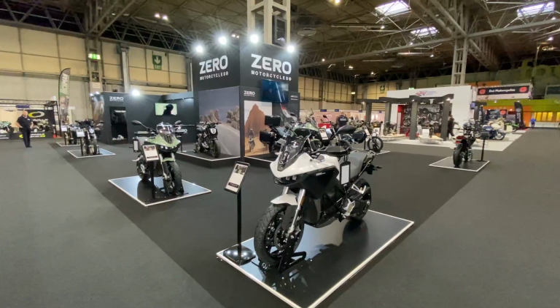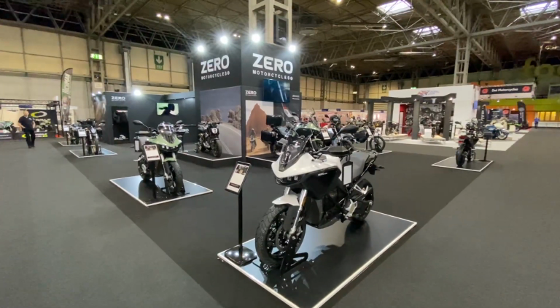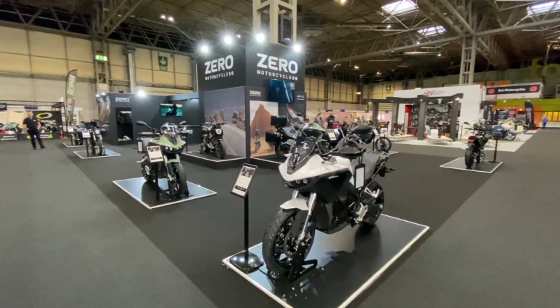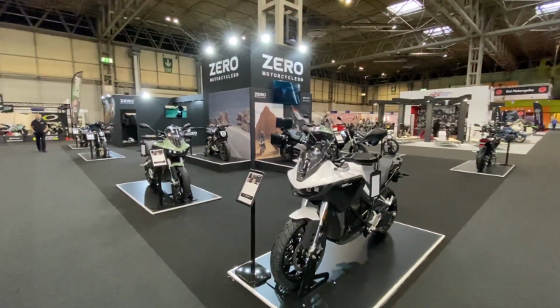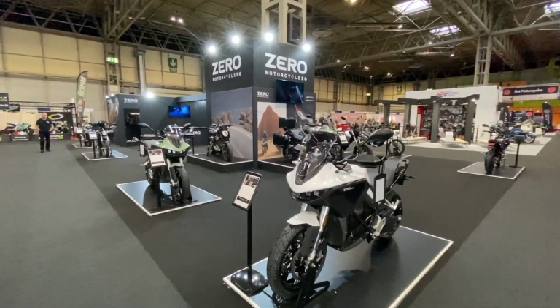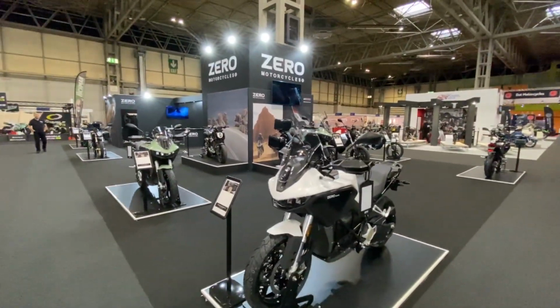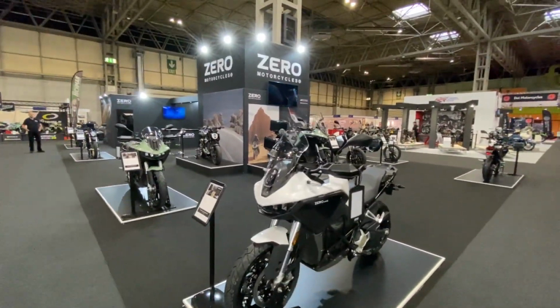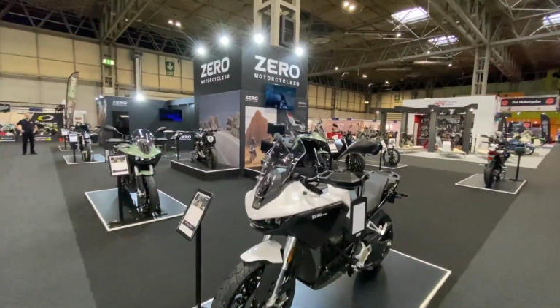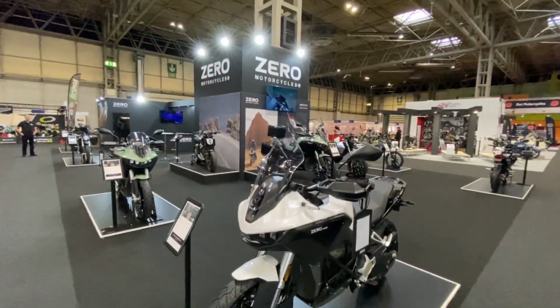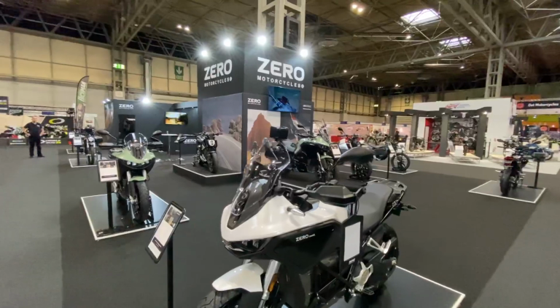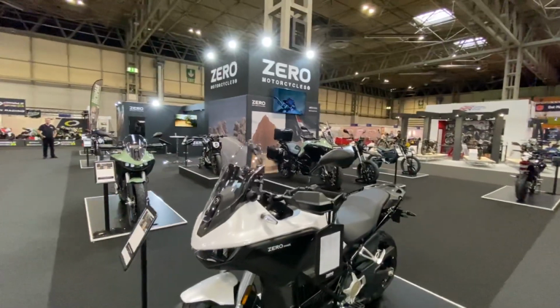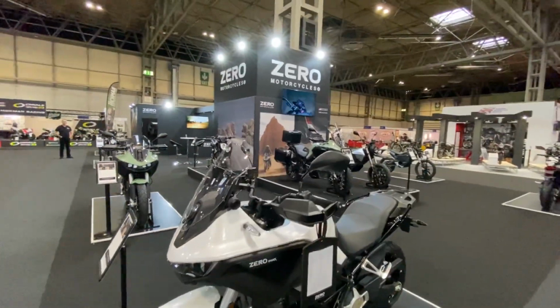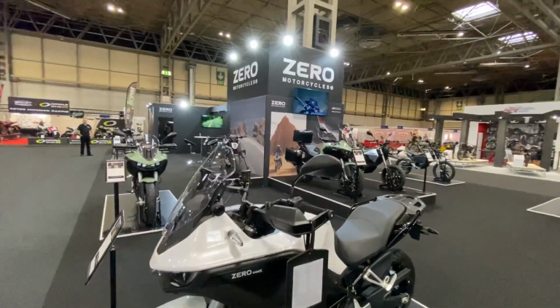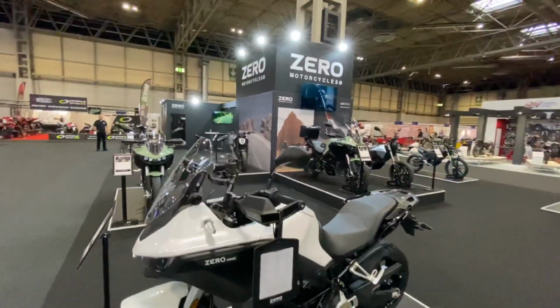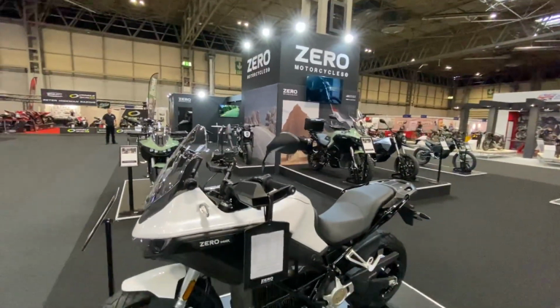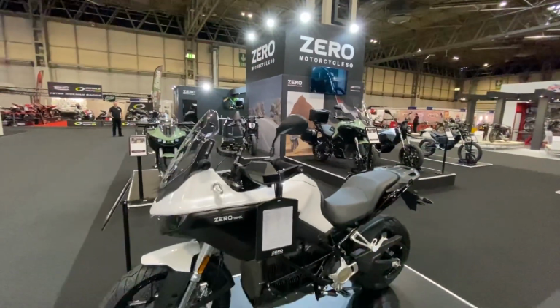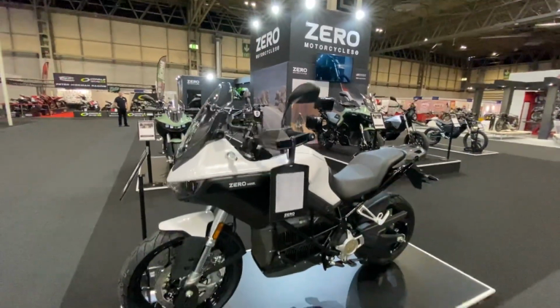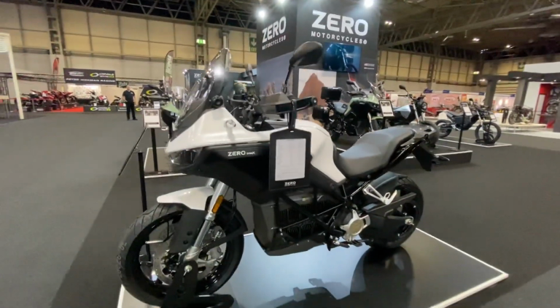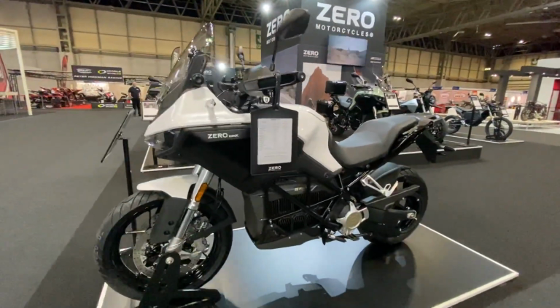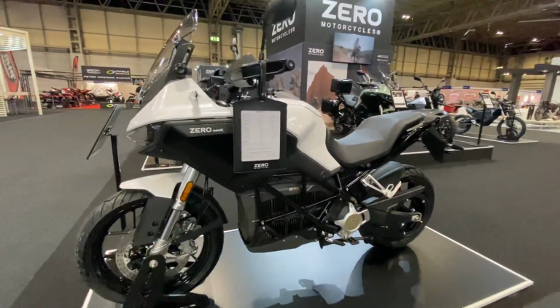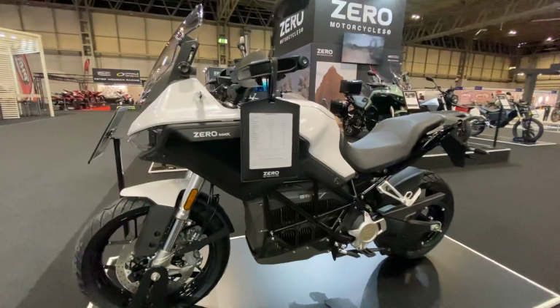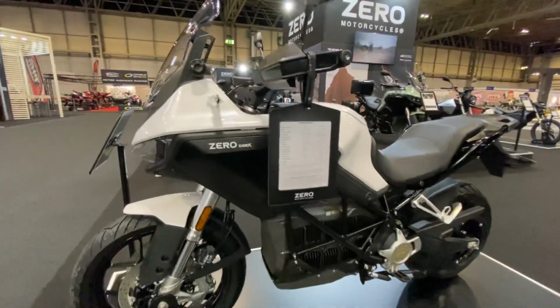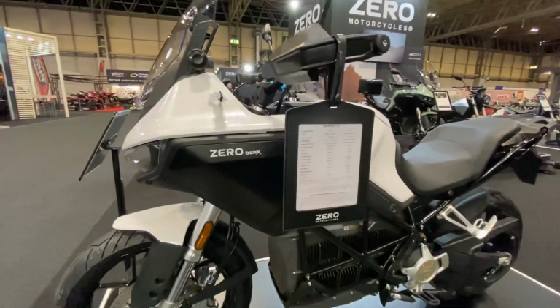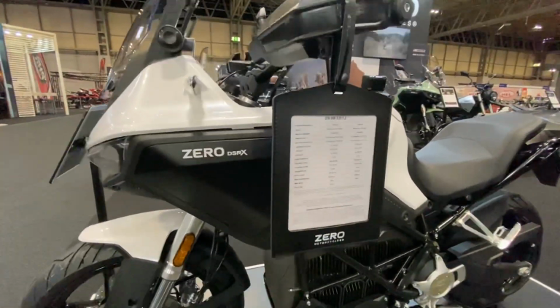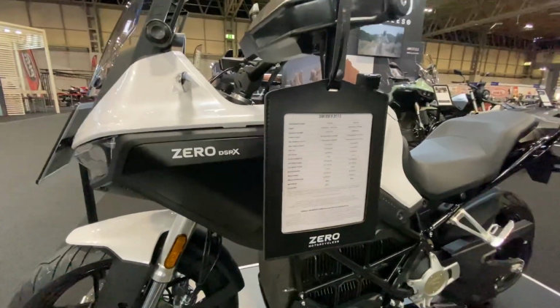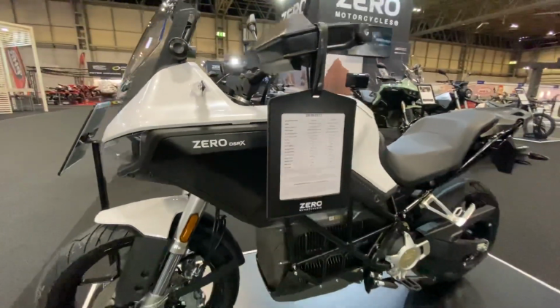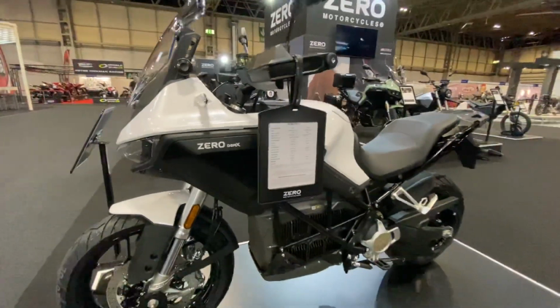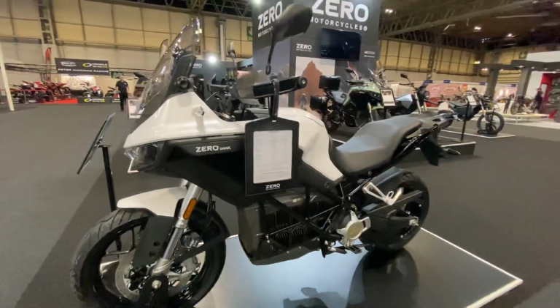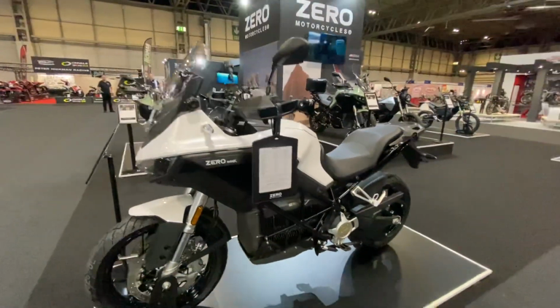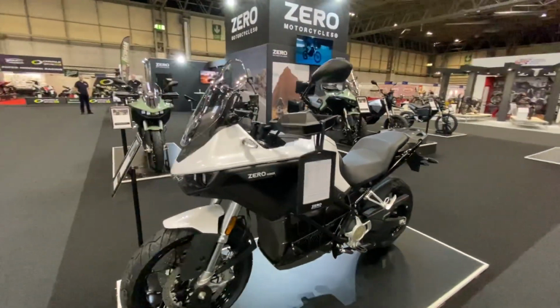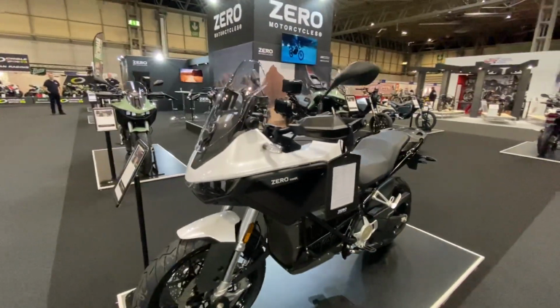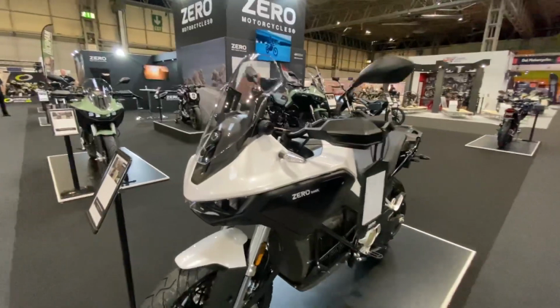Here I am on the Zero Motorcycle stand — the biggest electric motorcycle brand featured here at Motorcycle Live — showcasing their brand new DSRX adventure bike for the first time to the public. It has been very well received.